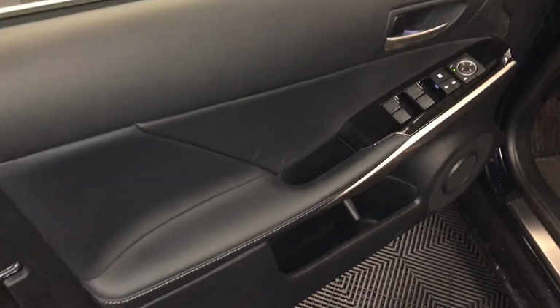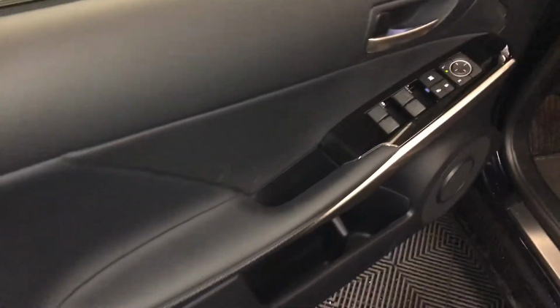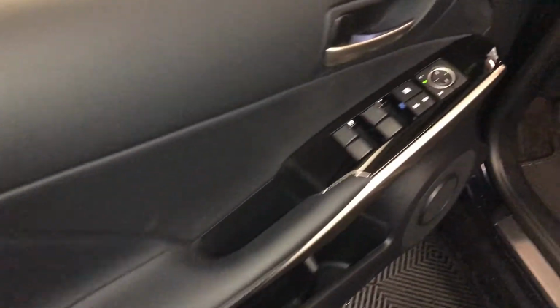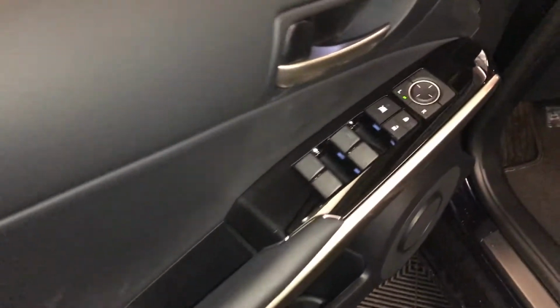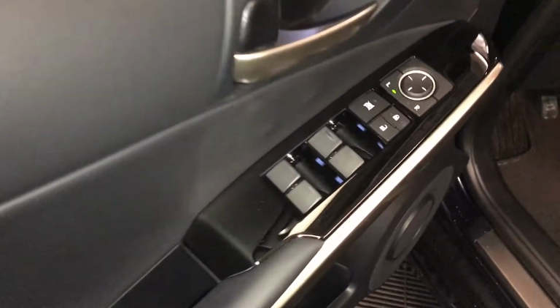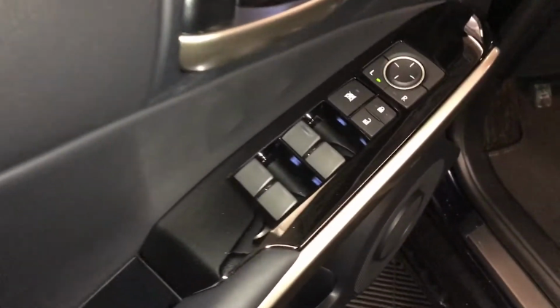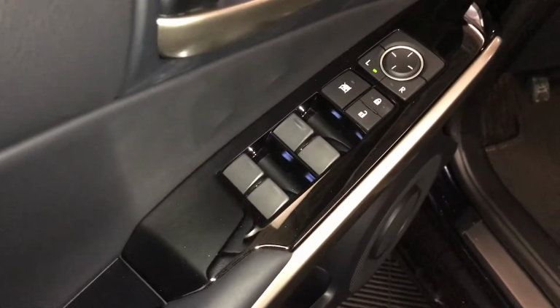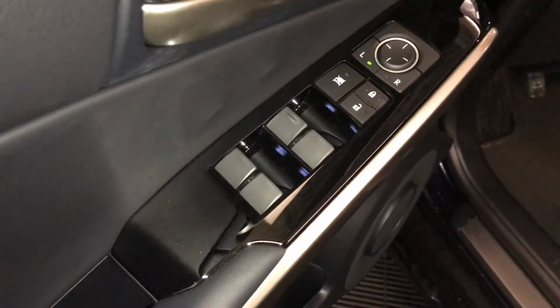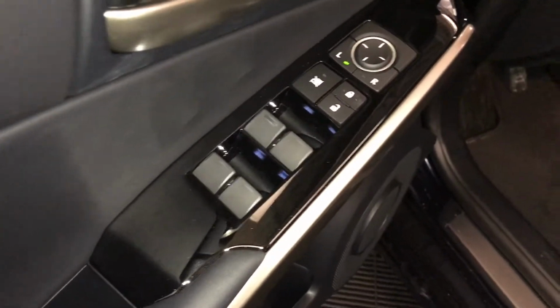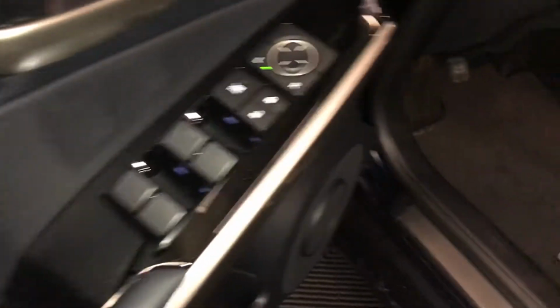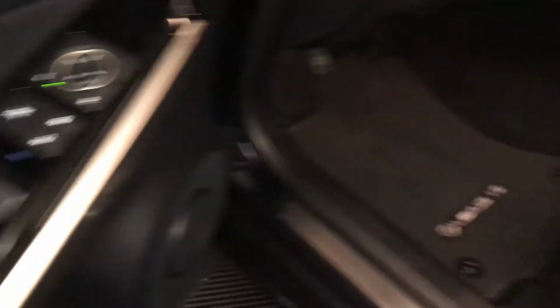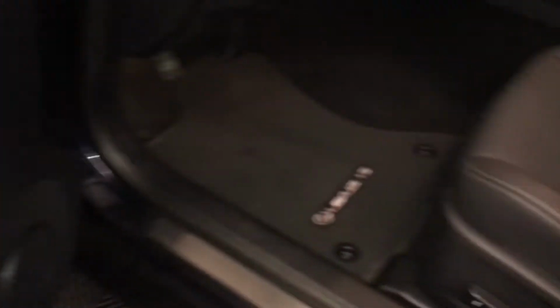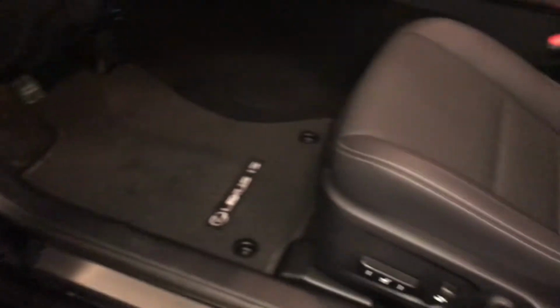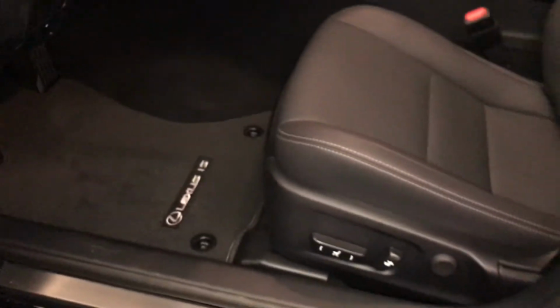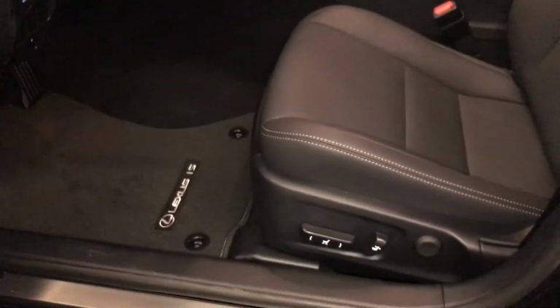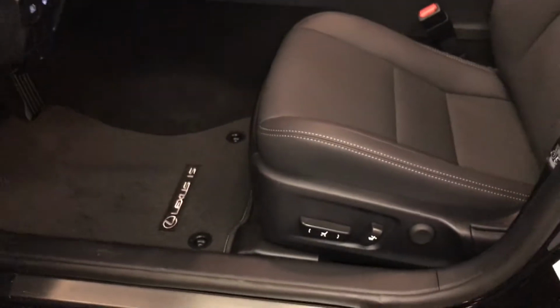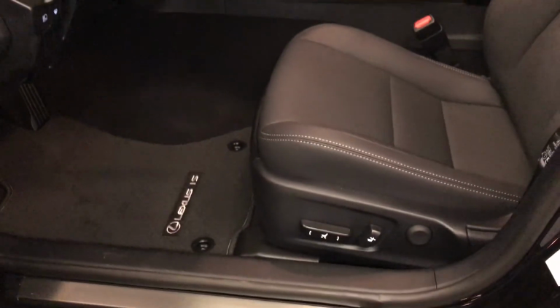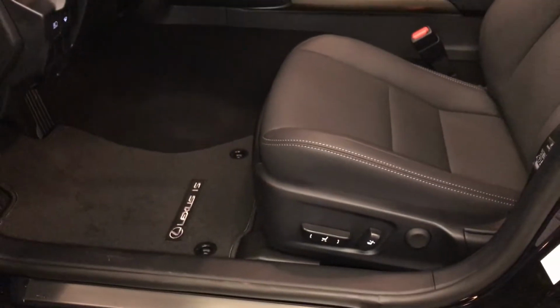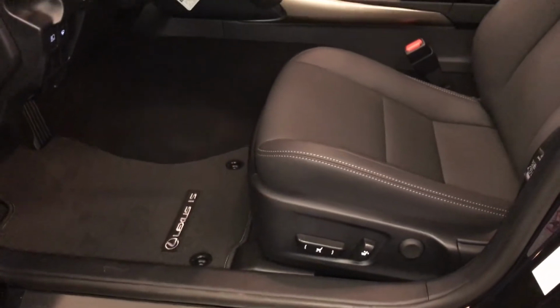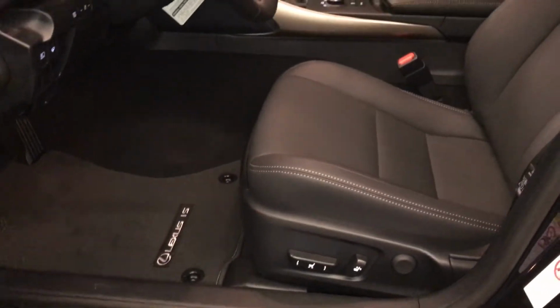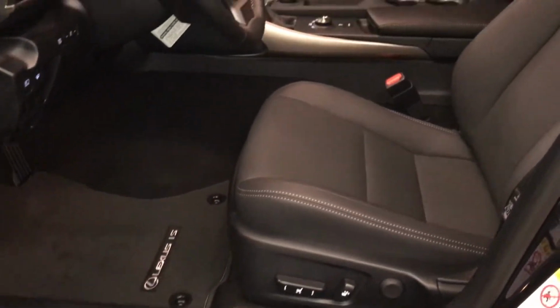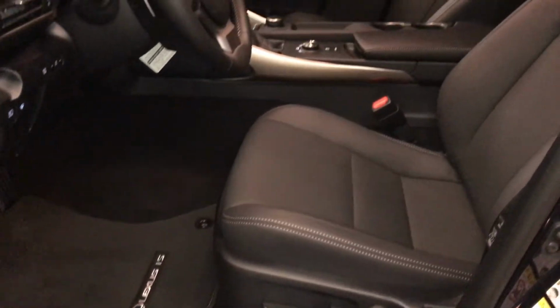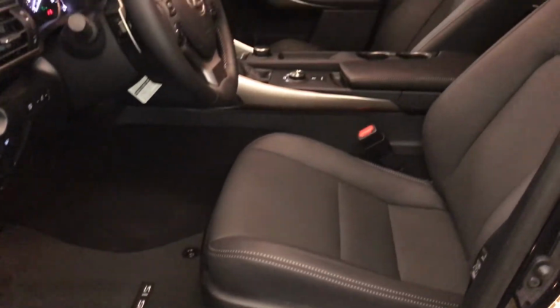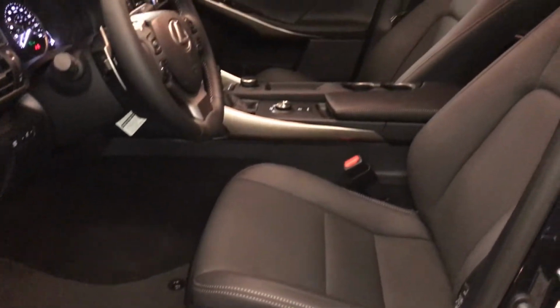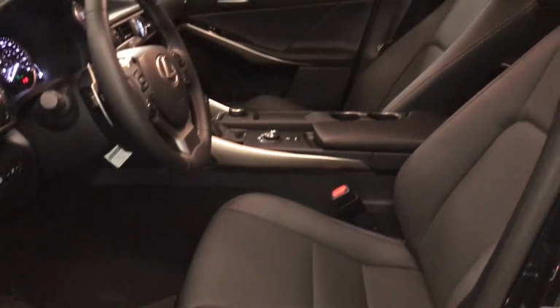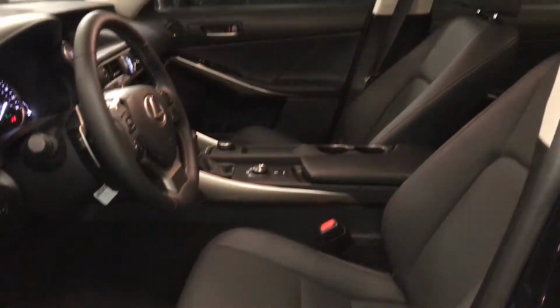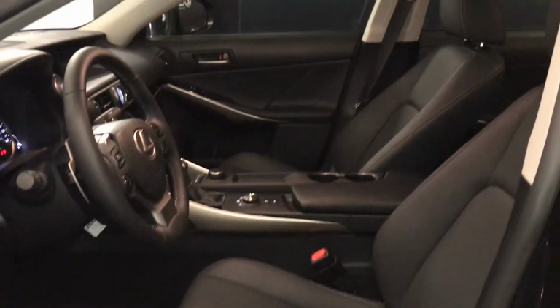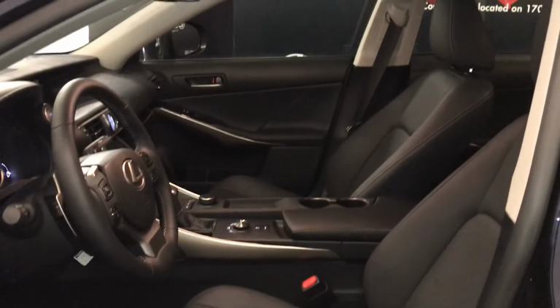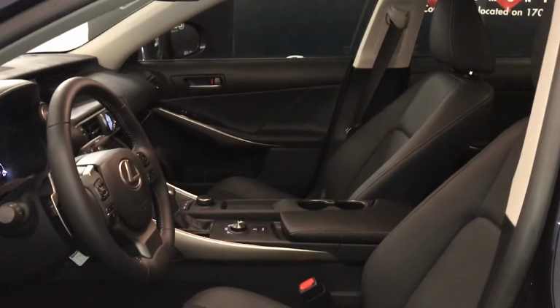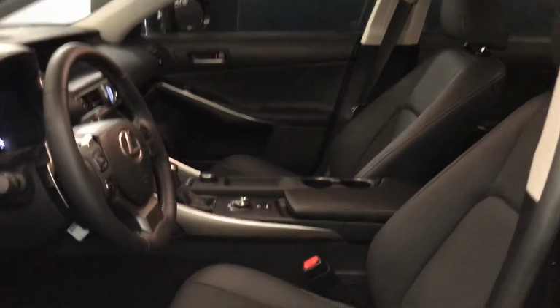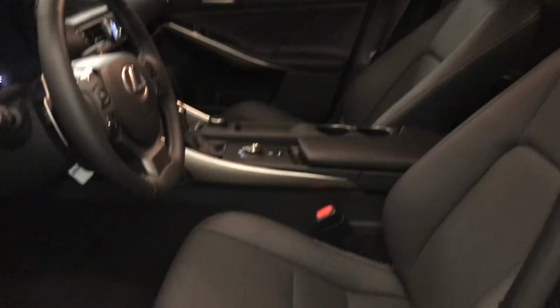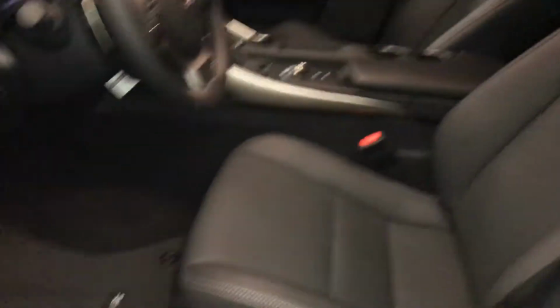Powered windows, locks, and side mirrors. Power adjustable front seats. The driver has lumbar support. Ten airbags.